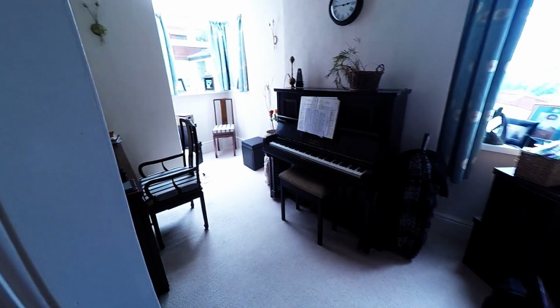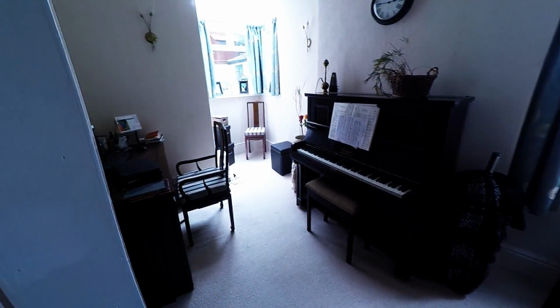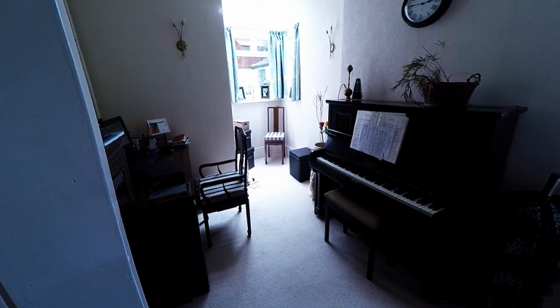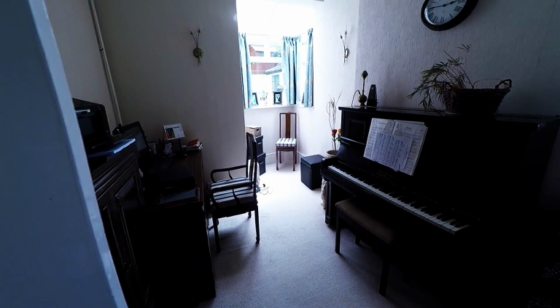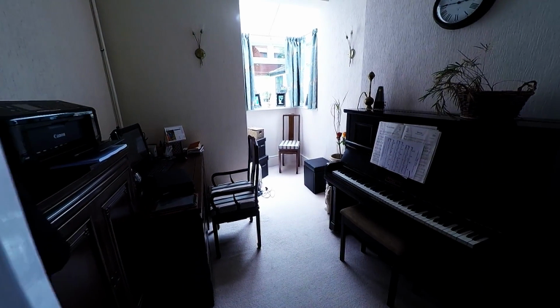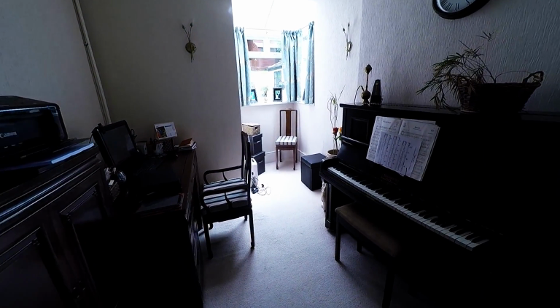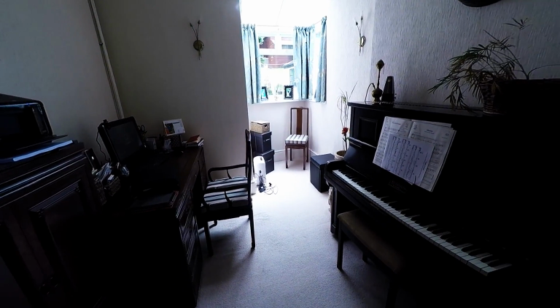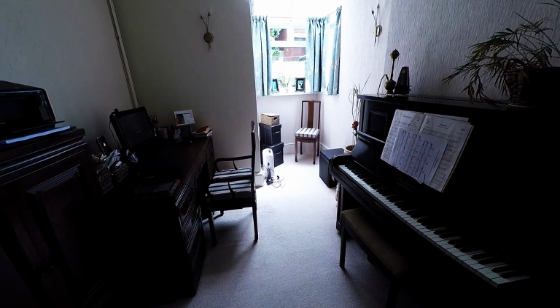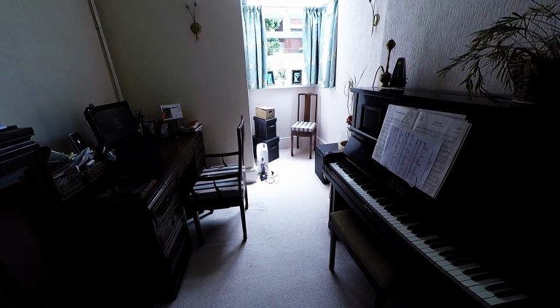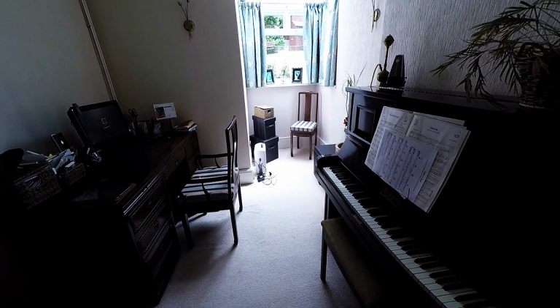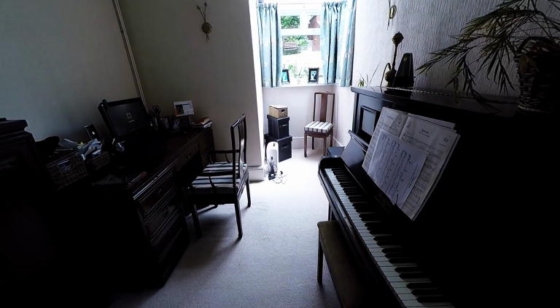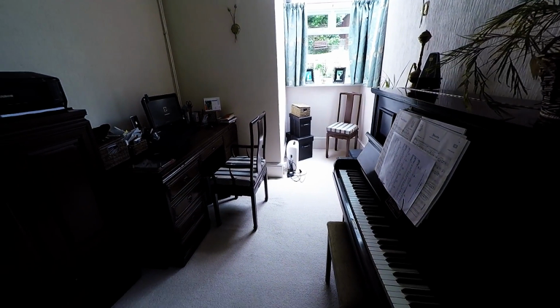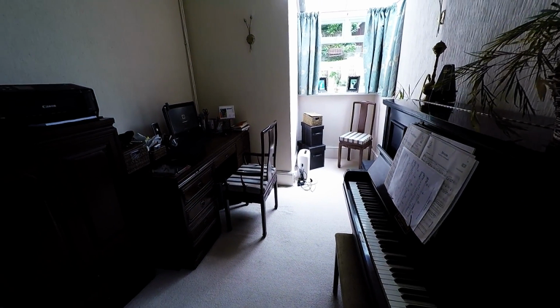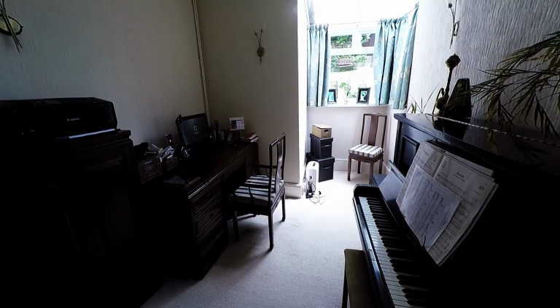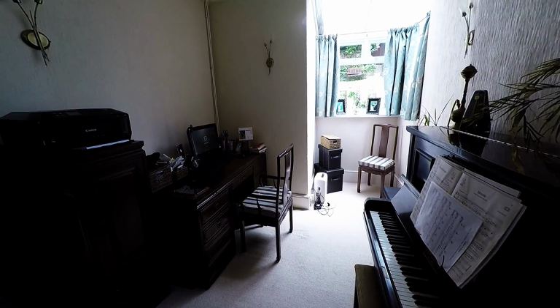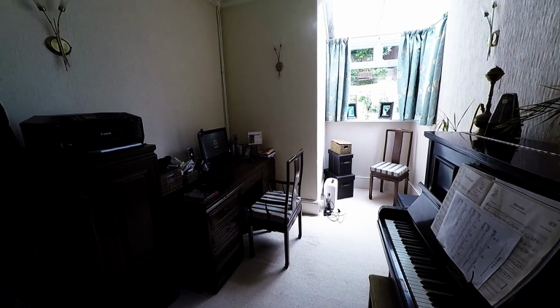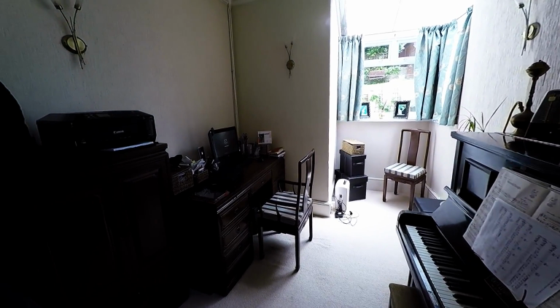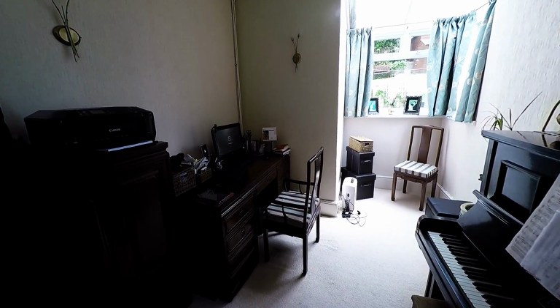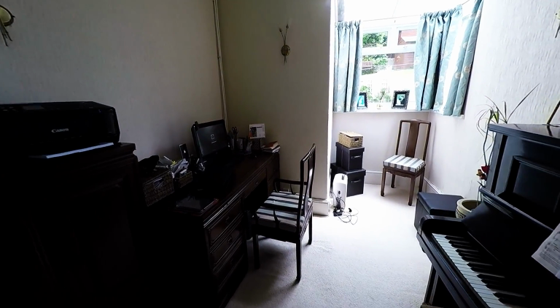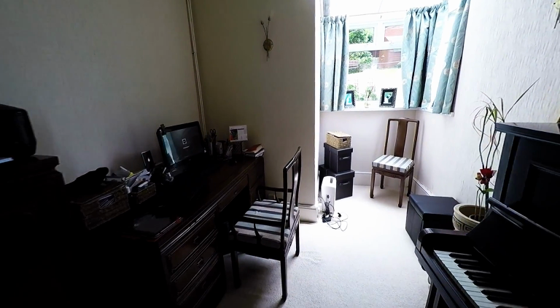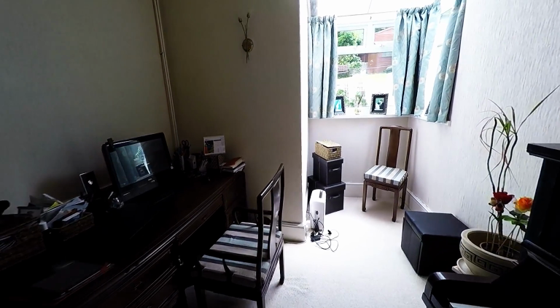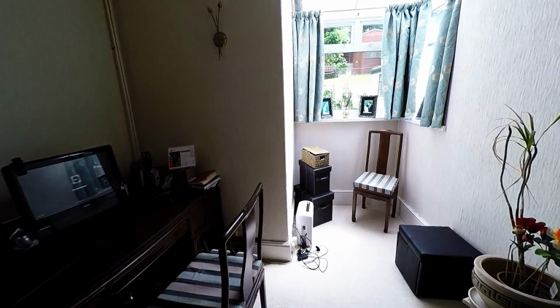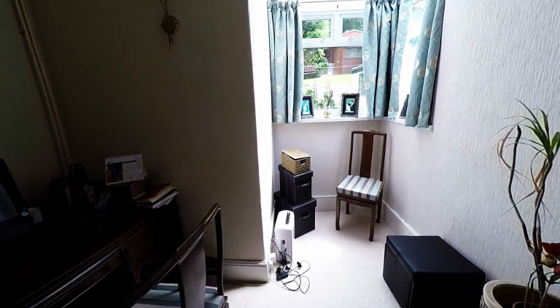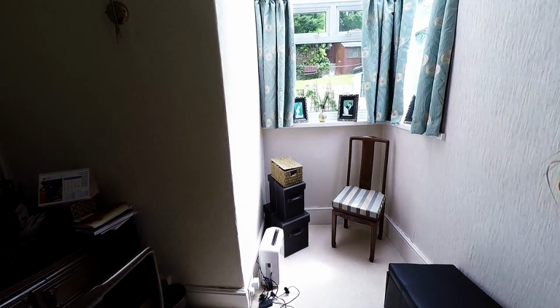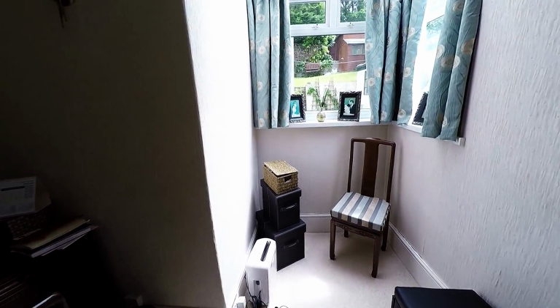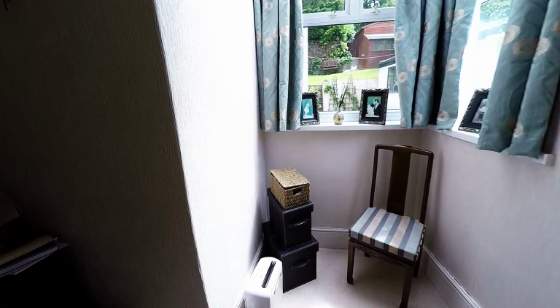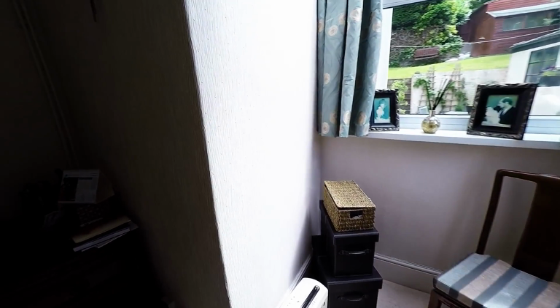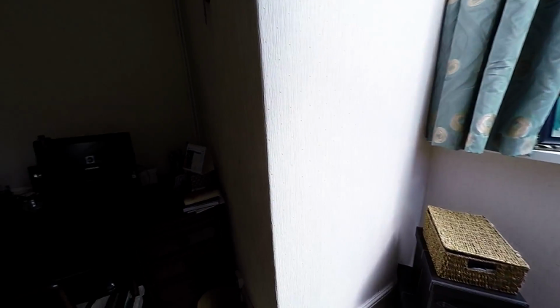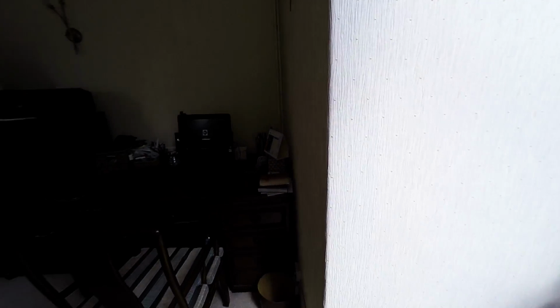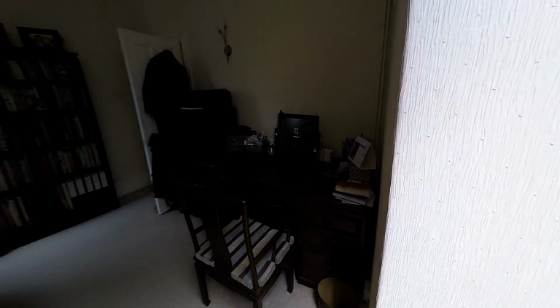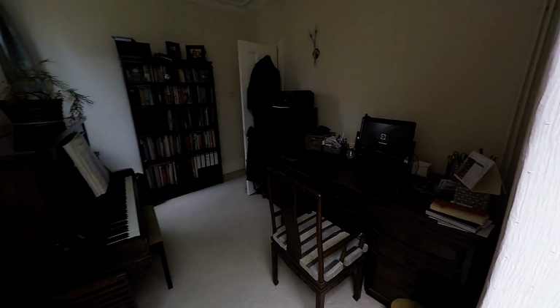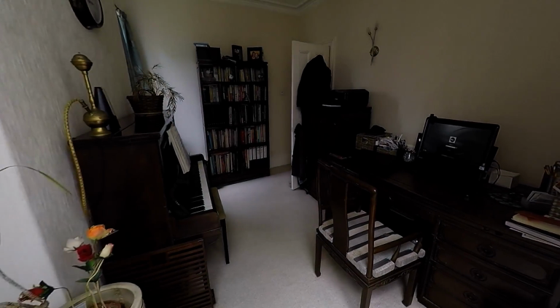Here we have another sitting room area. Lovely space. Very bright and airy this.